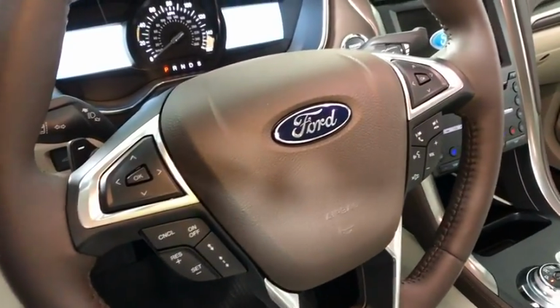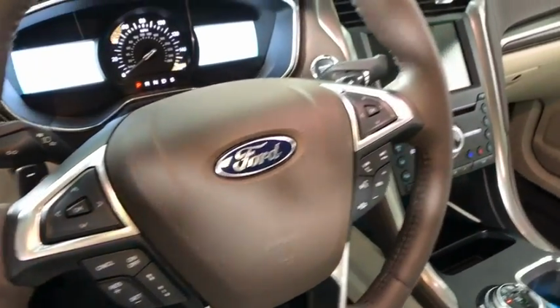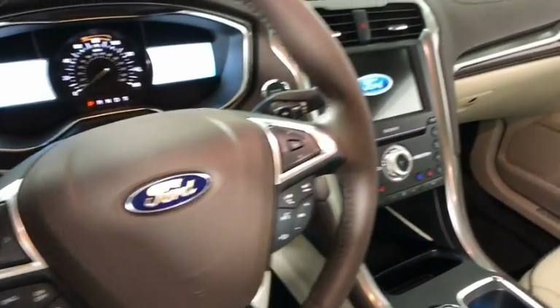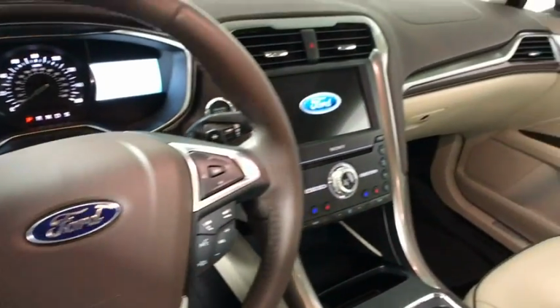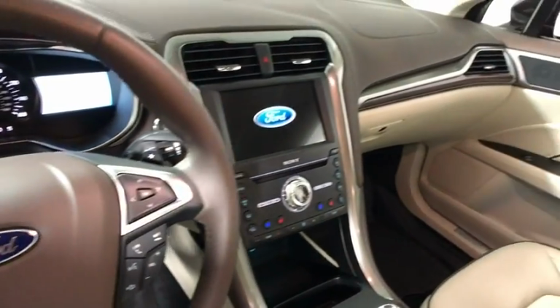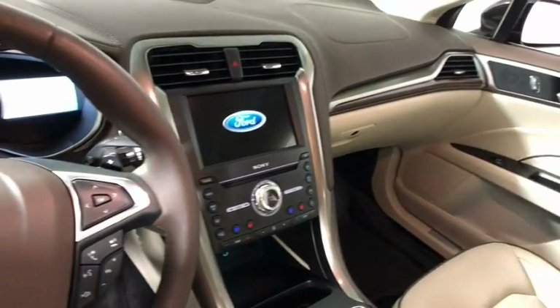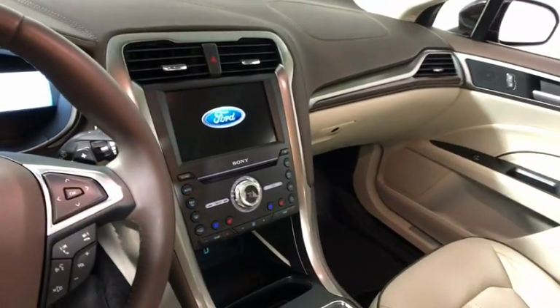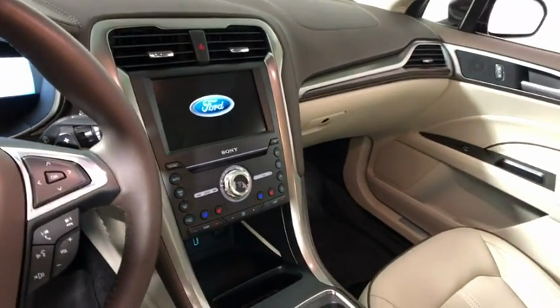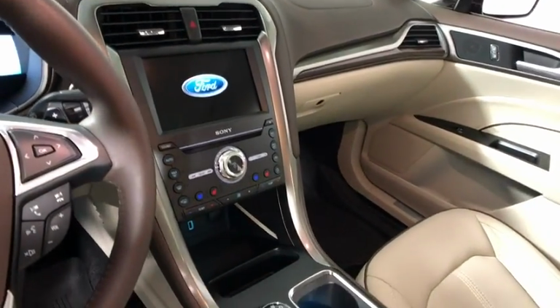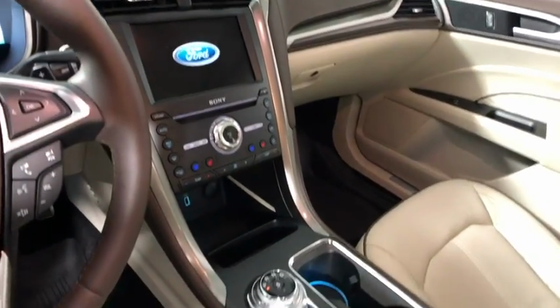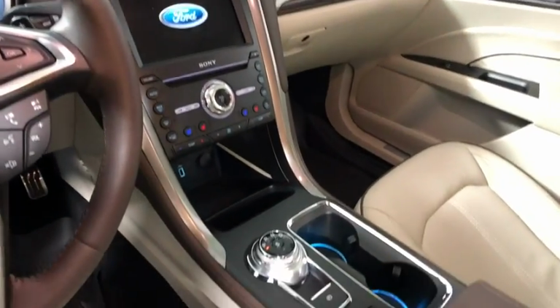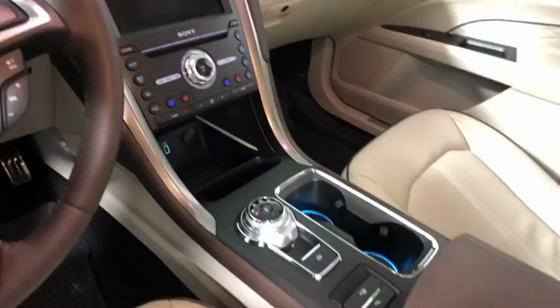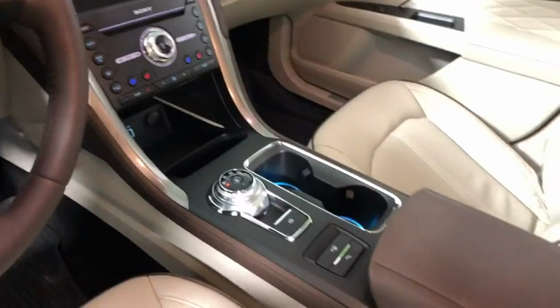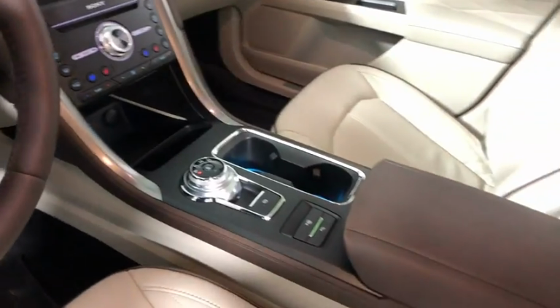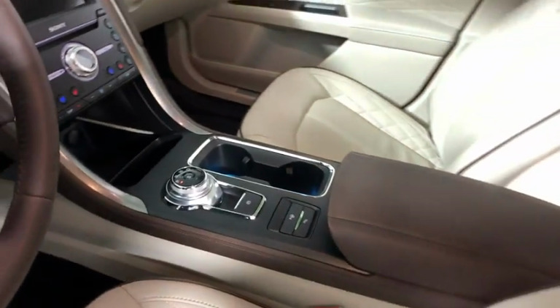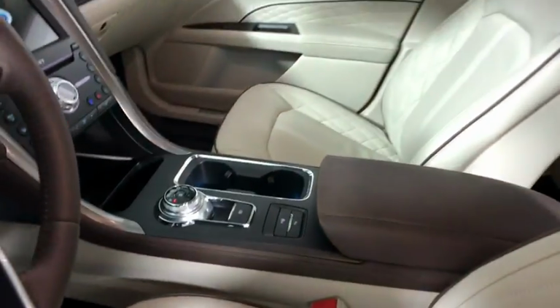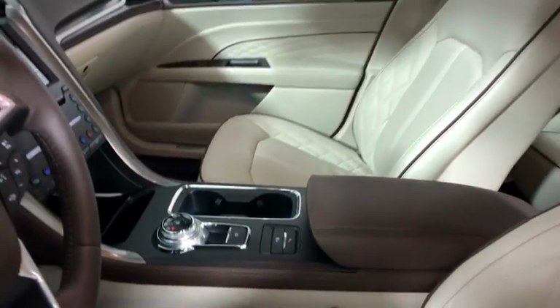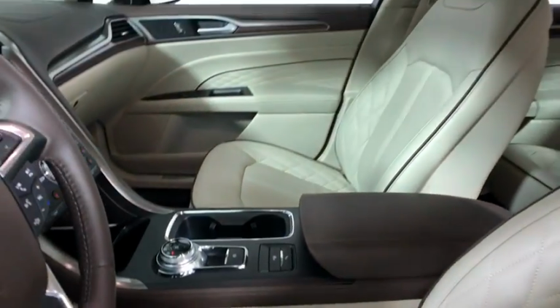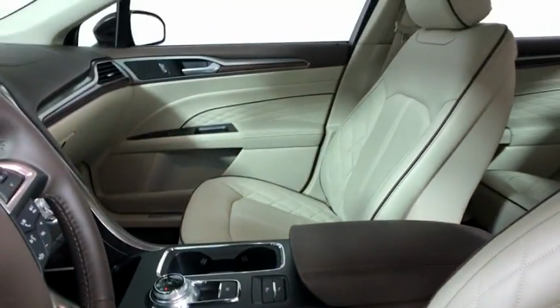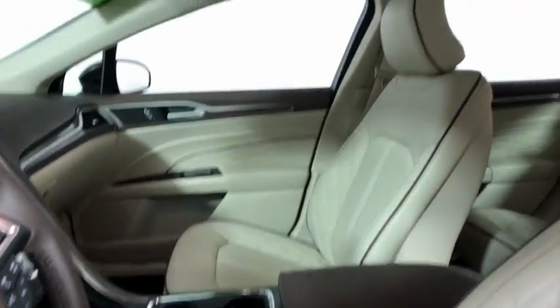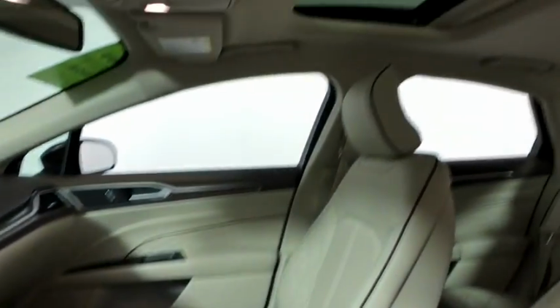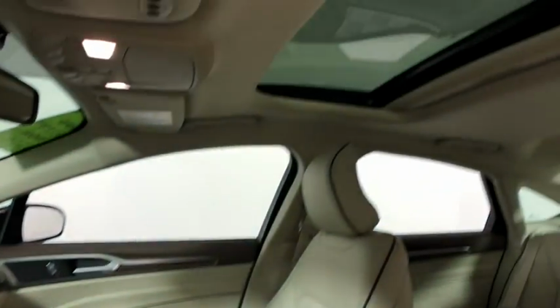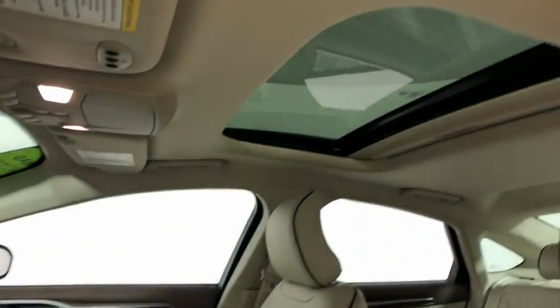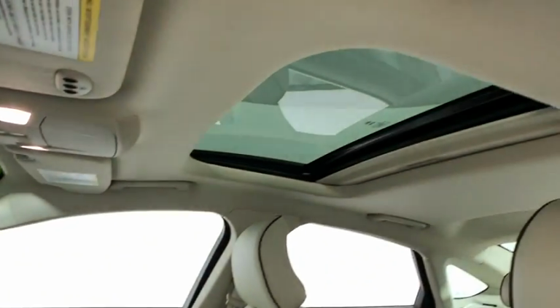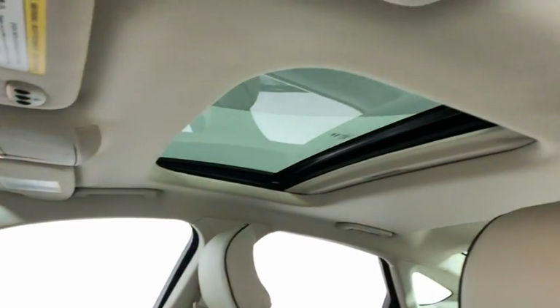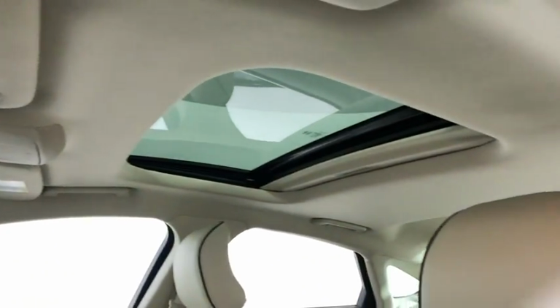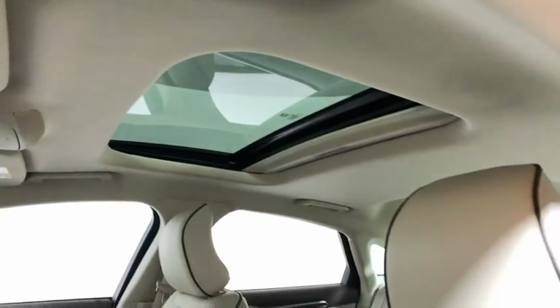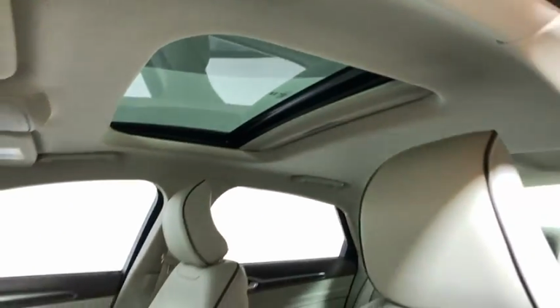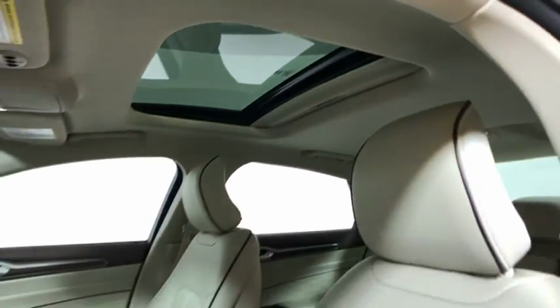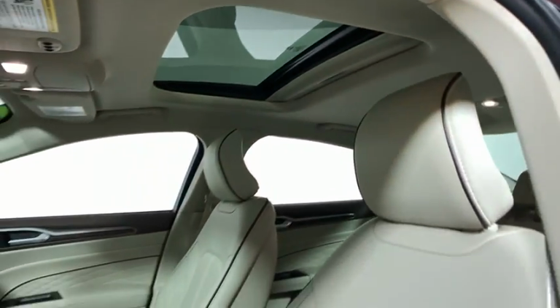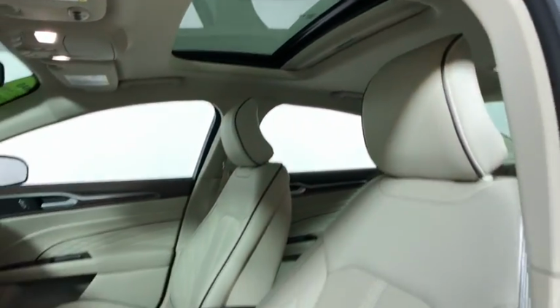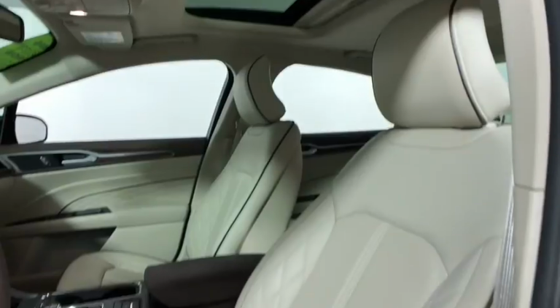Backup camera, heated seats, navigation system, traction control, power passenger seats, dual airbags, alloy wheels, one owner.